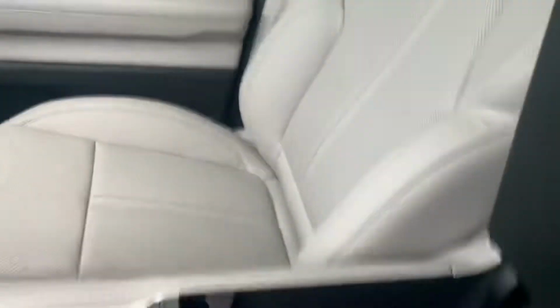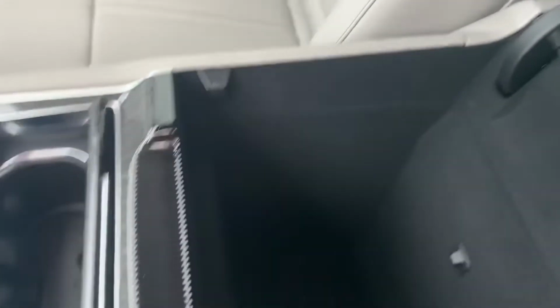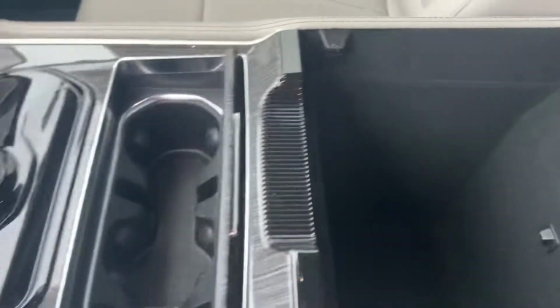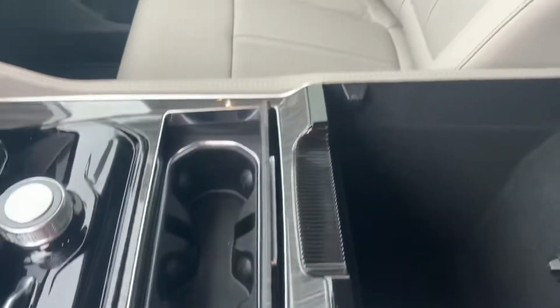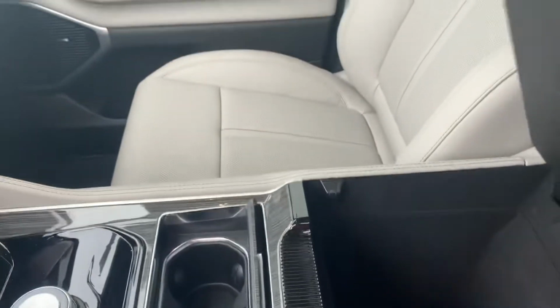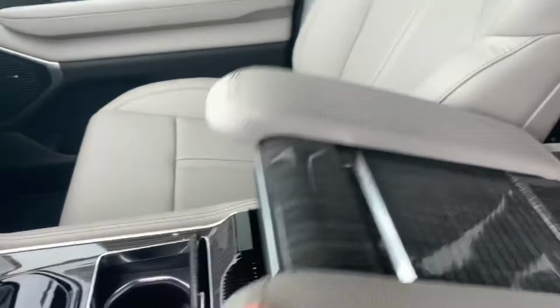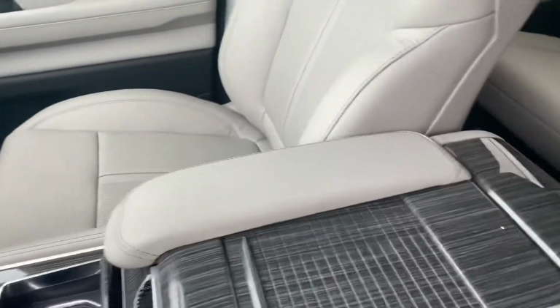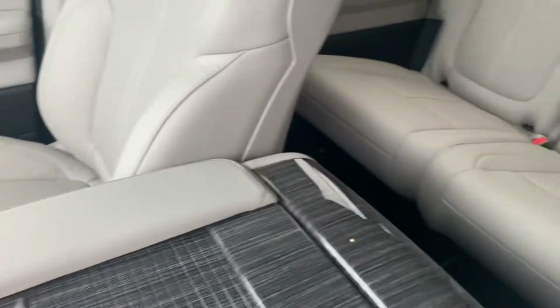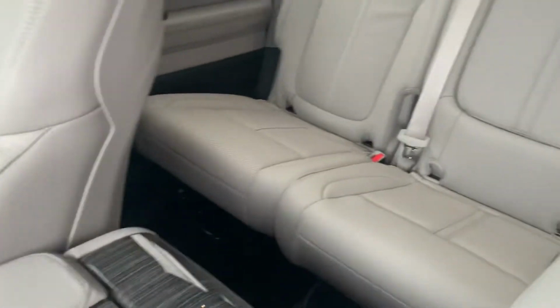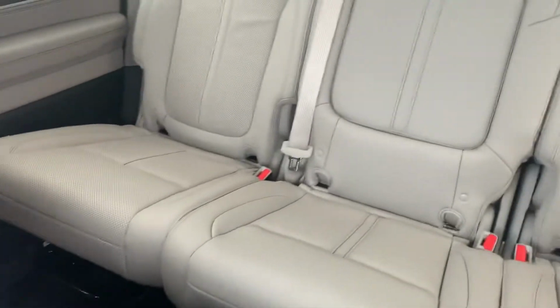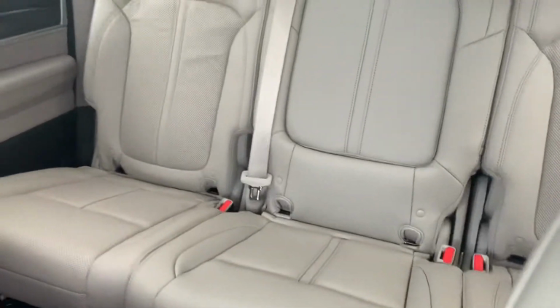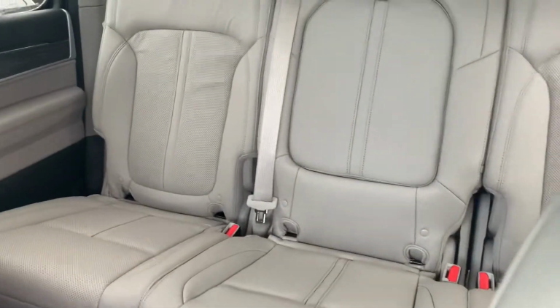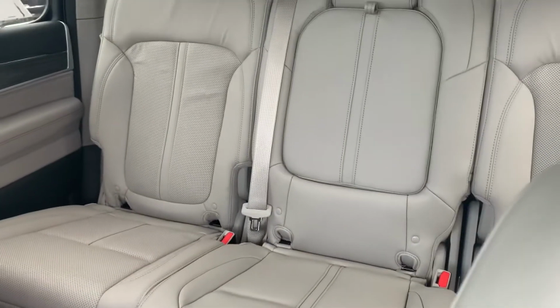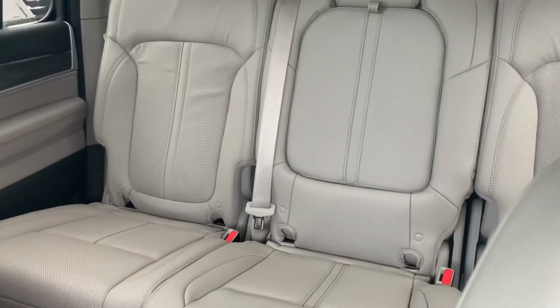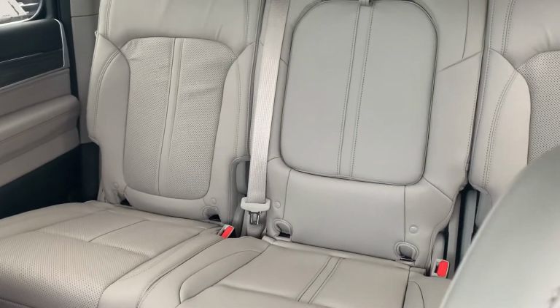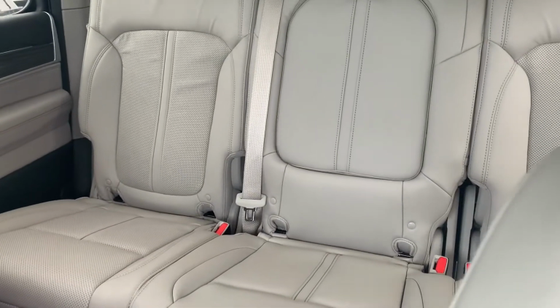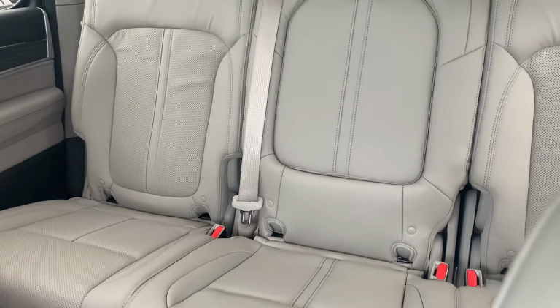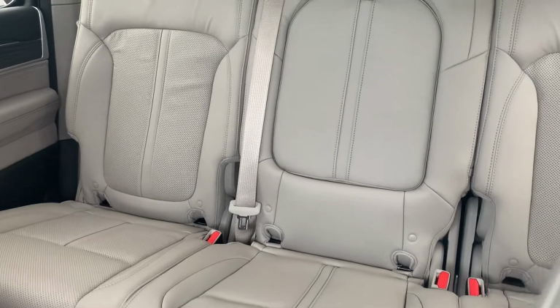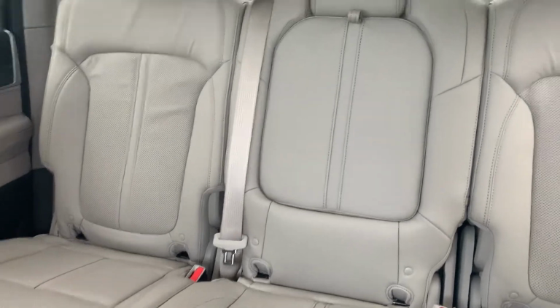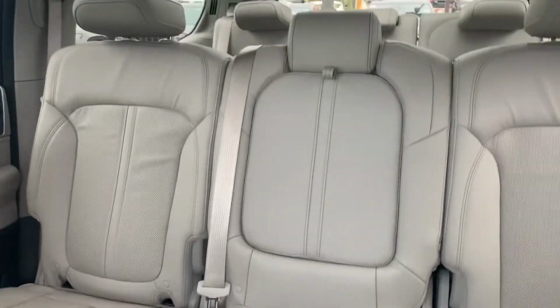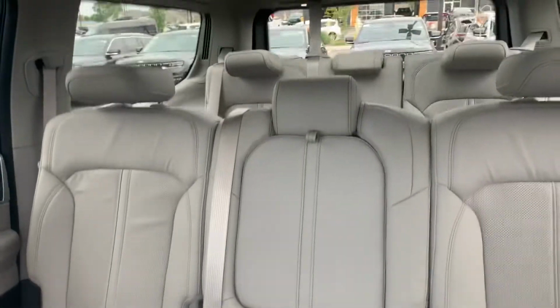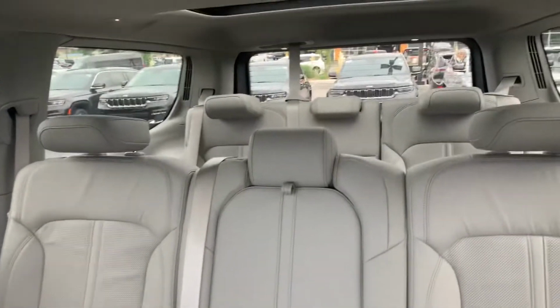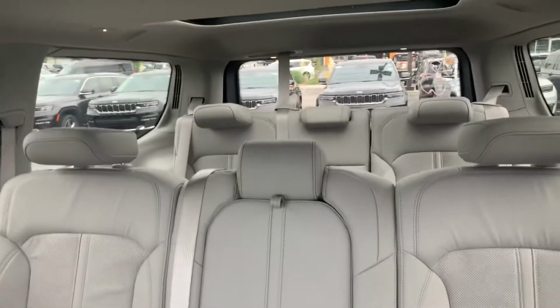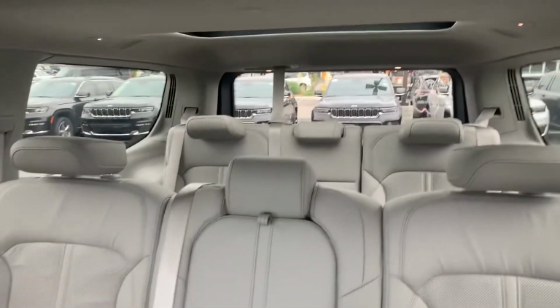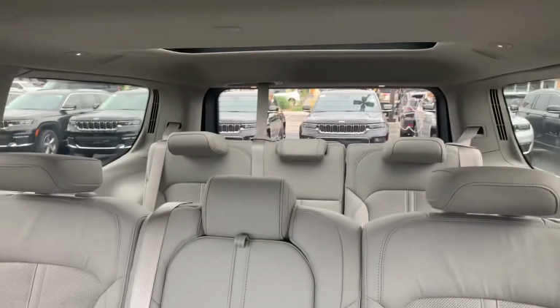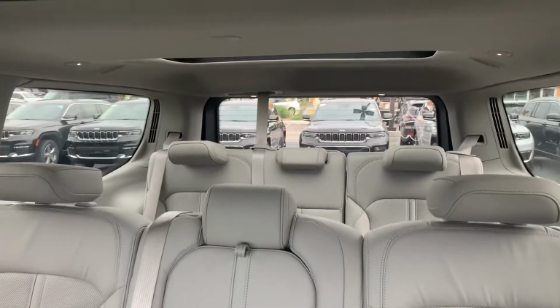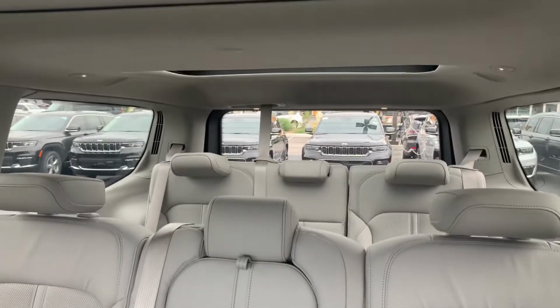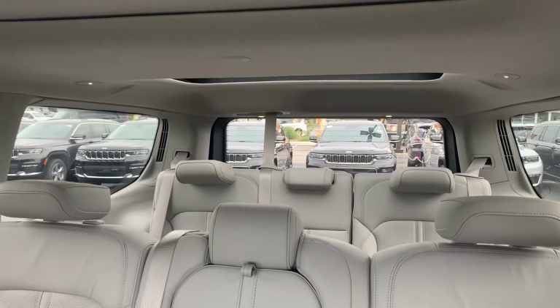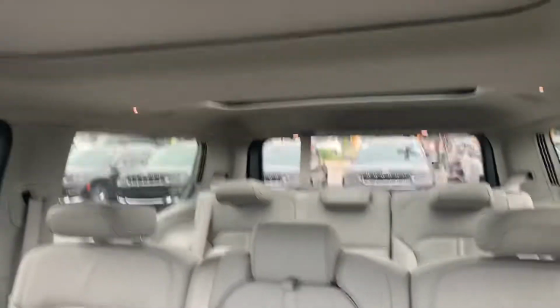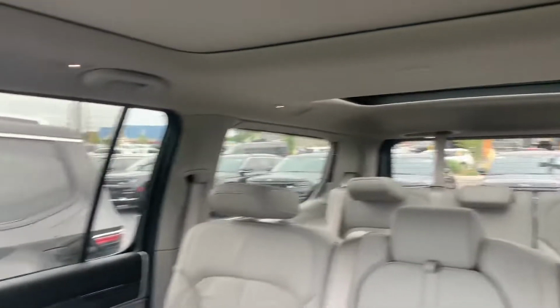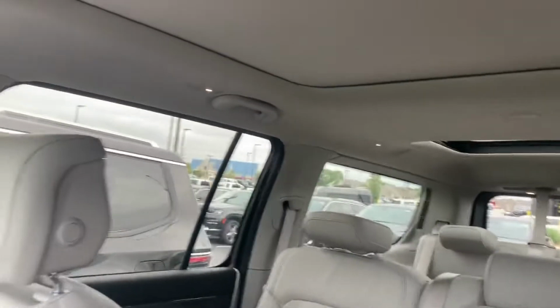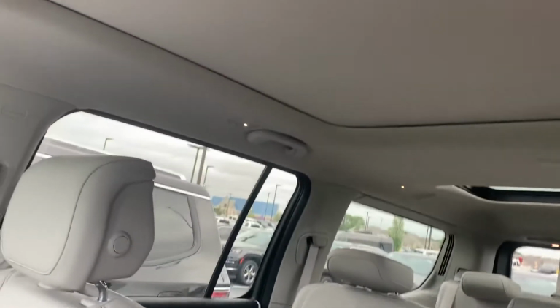You've got your center console. I know you're kind of hoping for a captain's chair. The only two that we have that are Series 2s with the light interior are going to have the bench seat. I know you said it might not be a complete deal breaker for you, but I just wanted to make sure you've seen it.